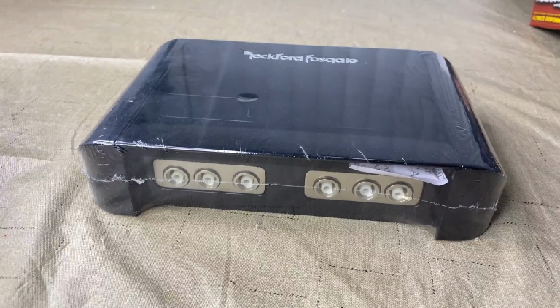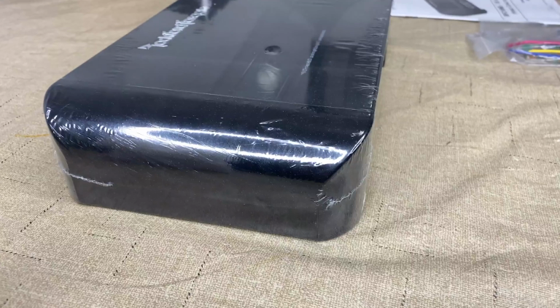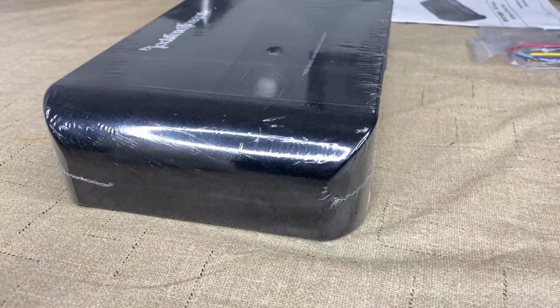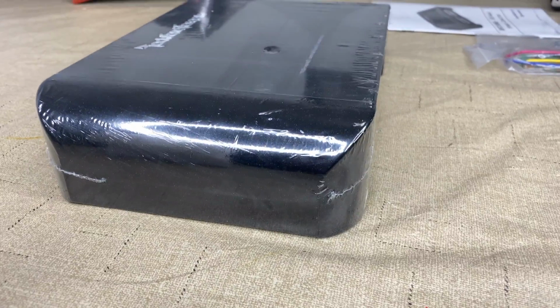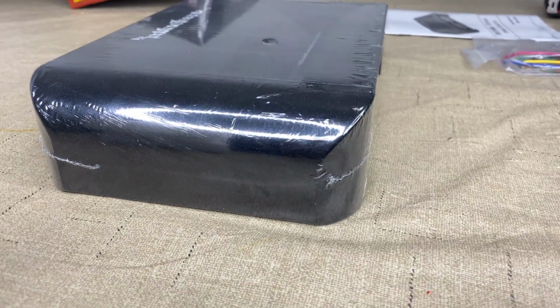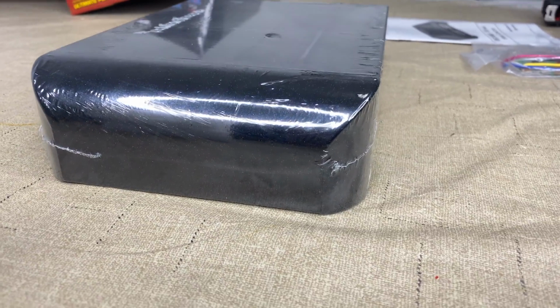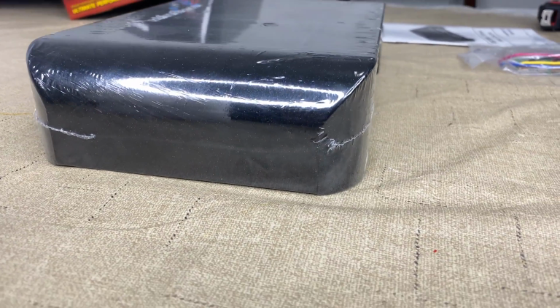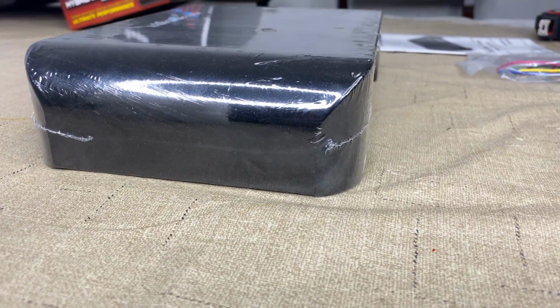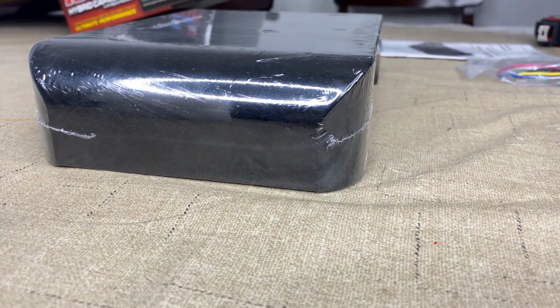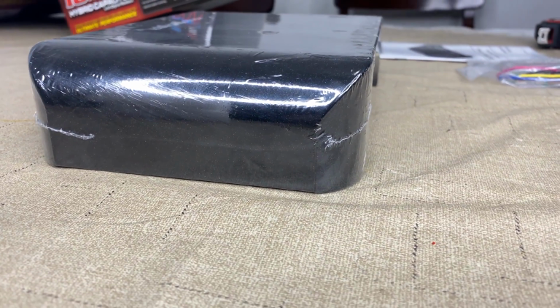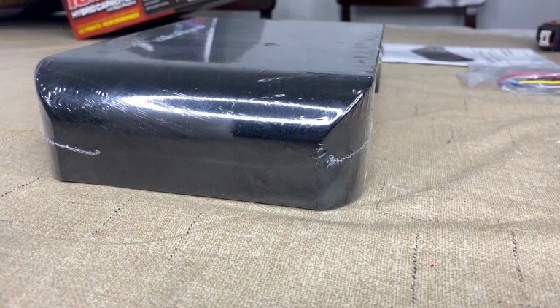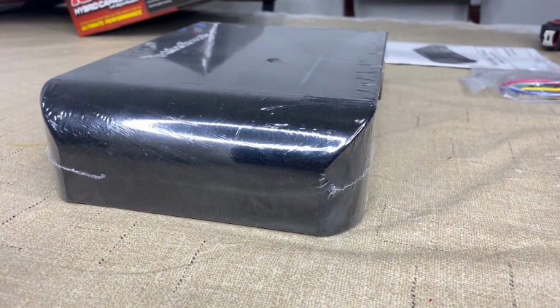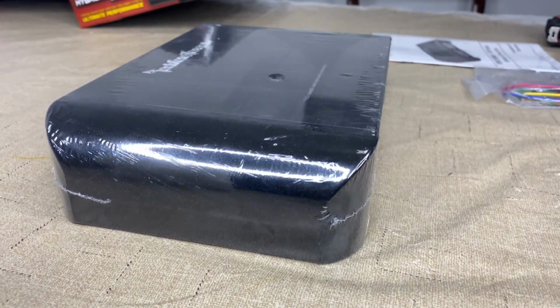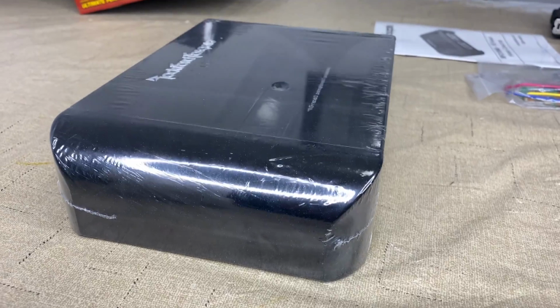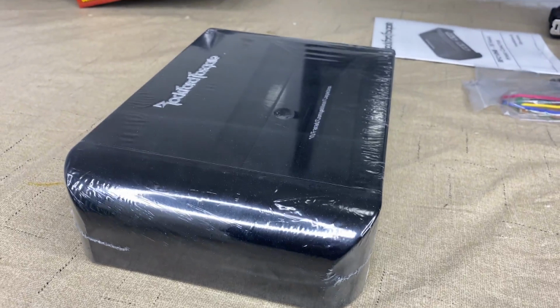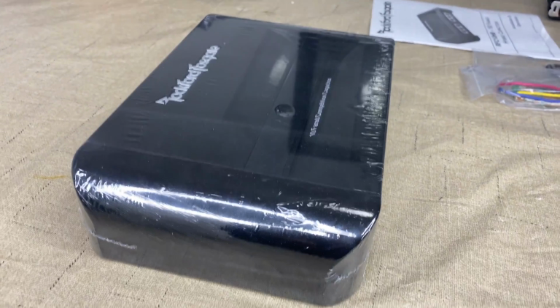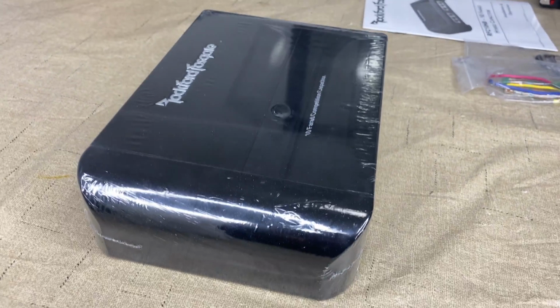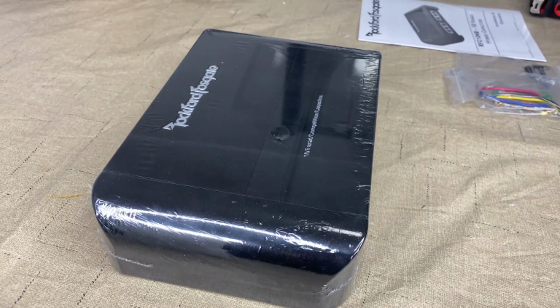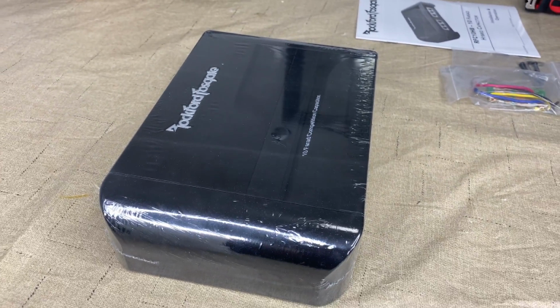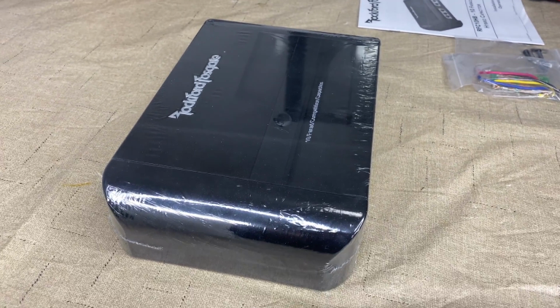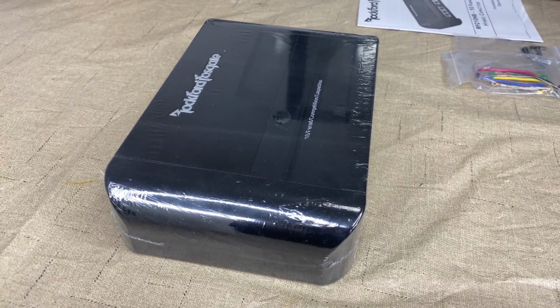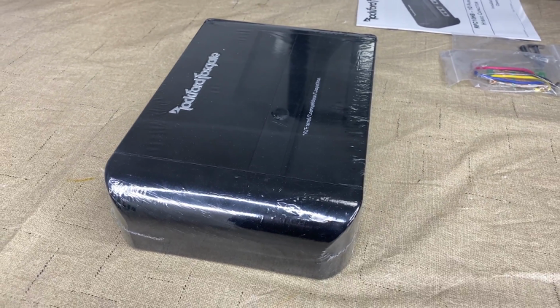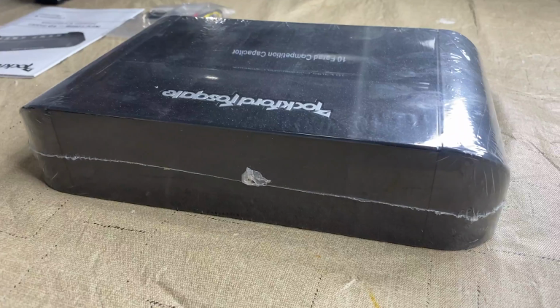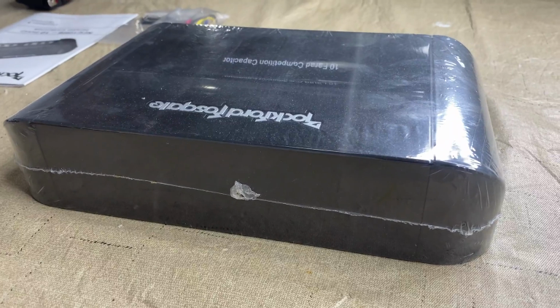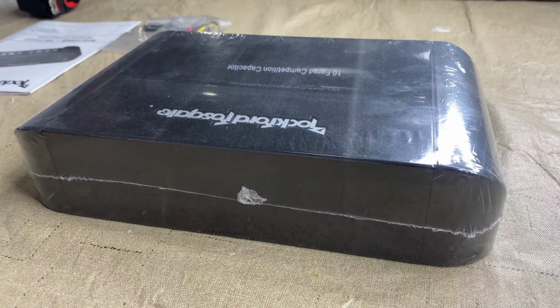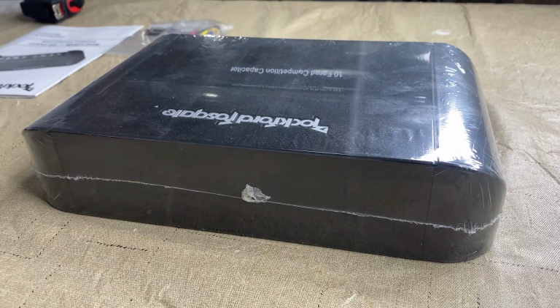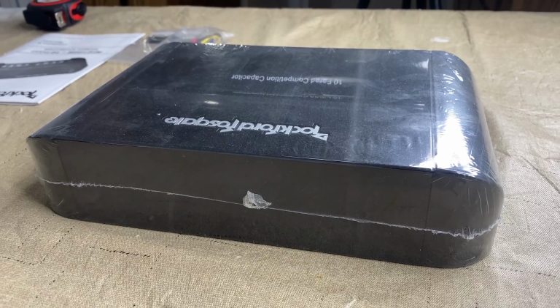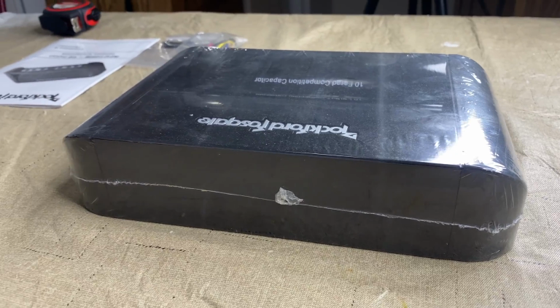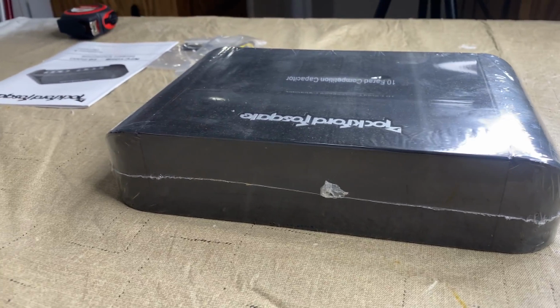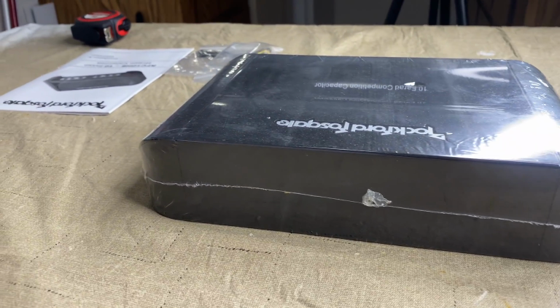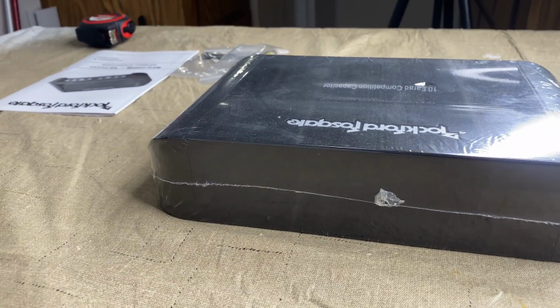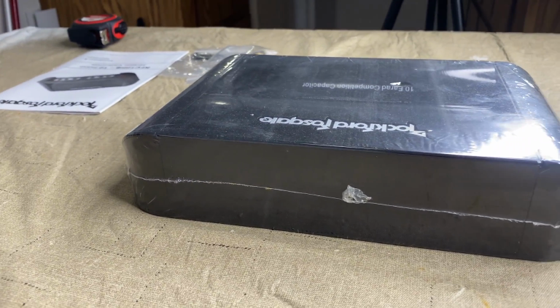I'm trying to give you a good unboxing video — this is in 4K. There is nothing else on the back, that's it.